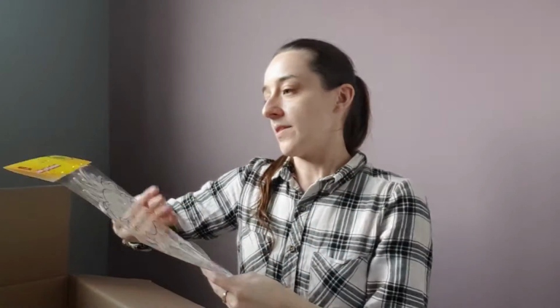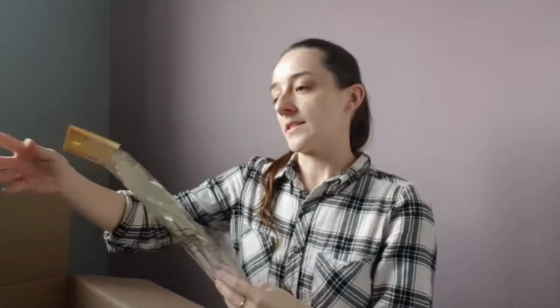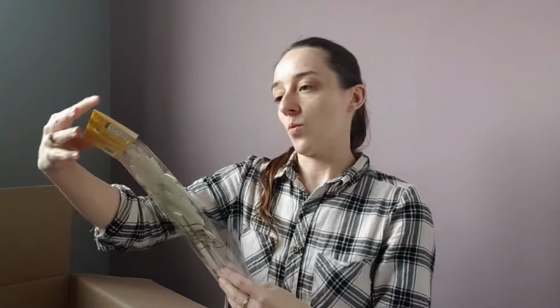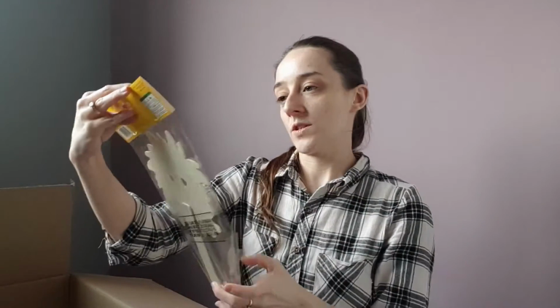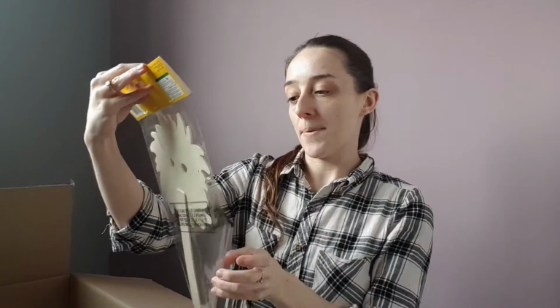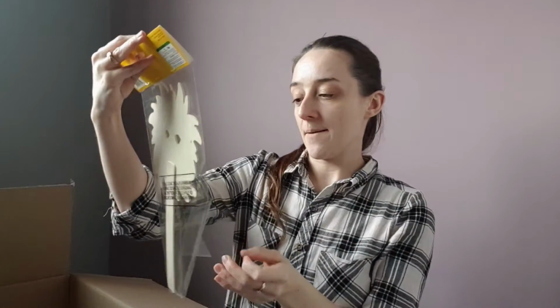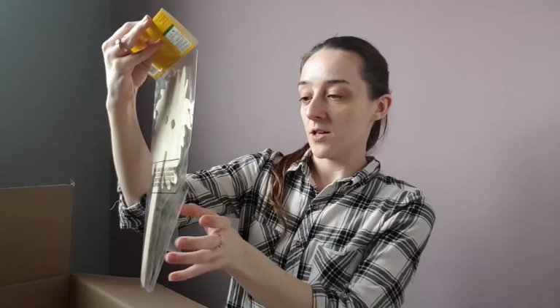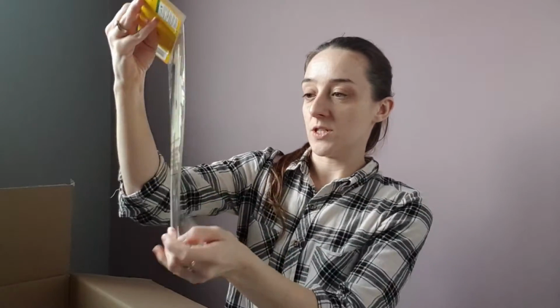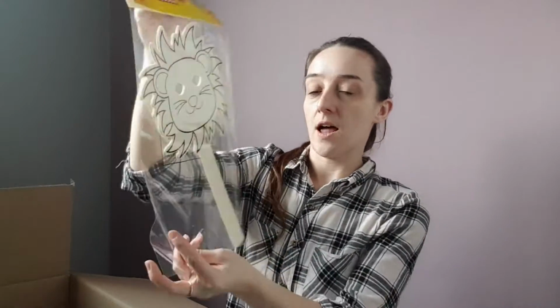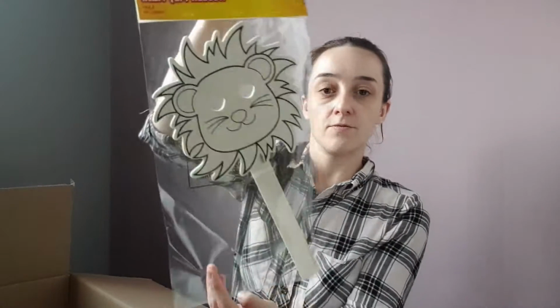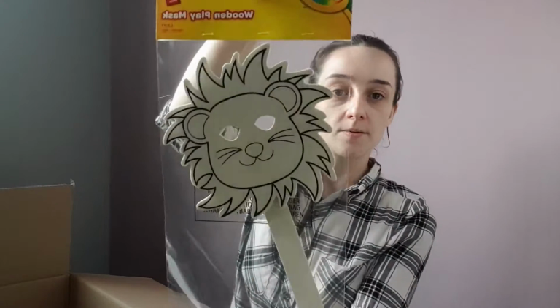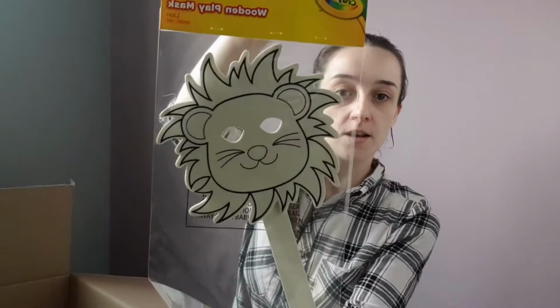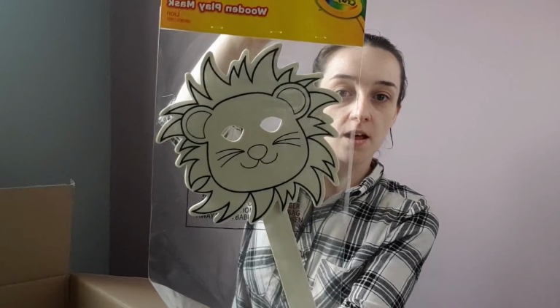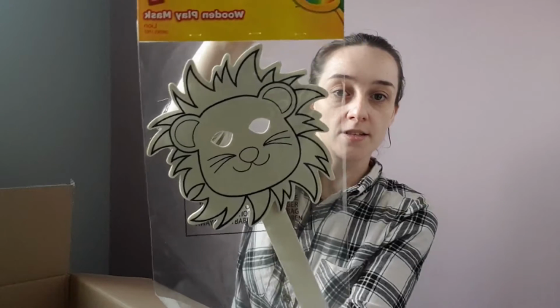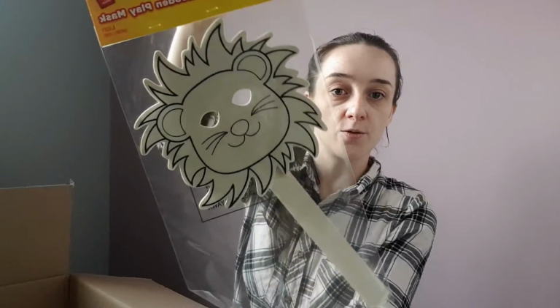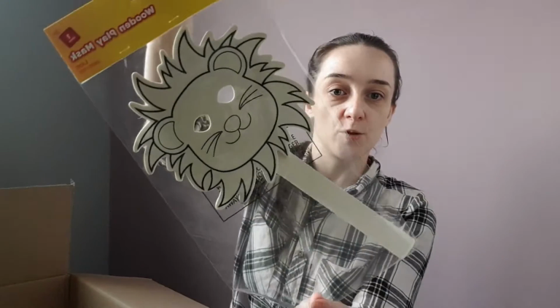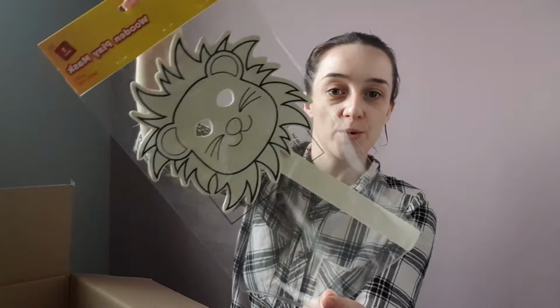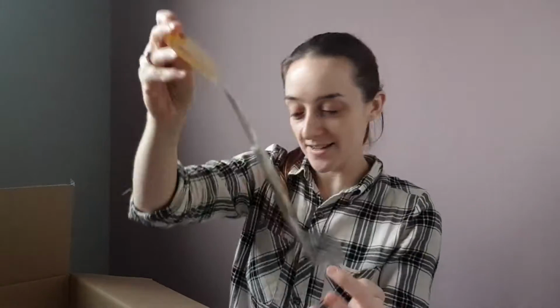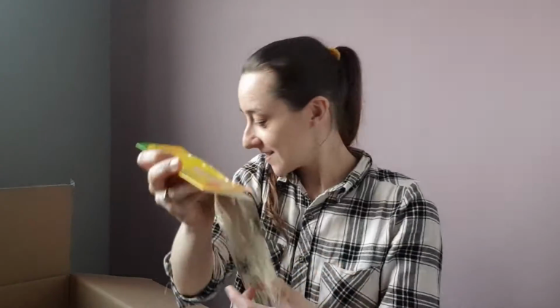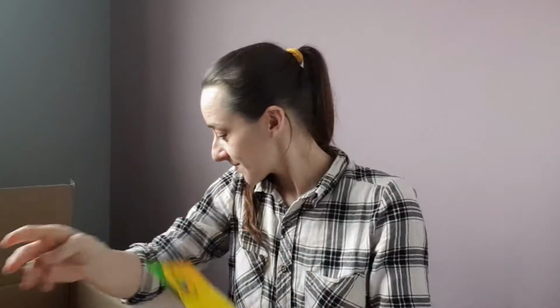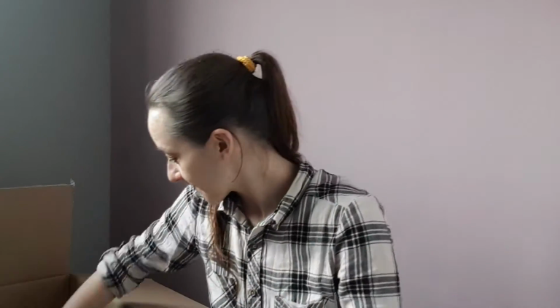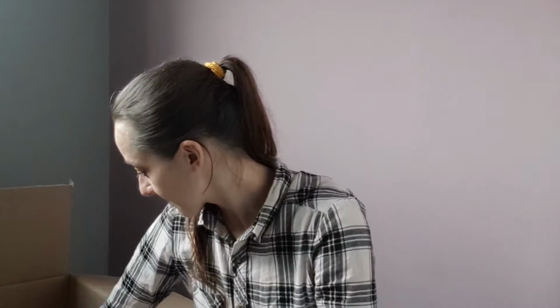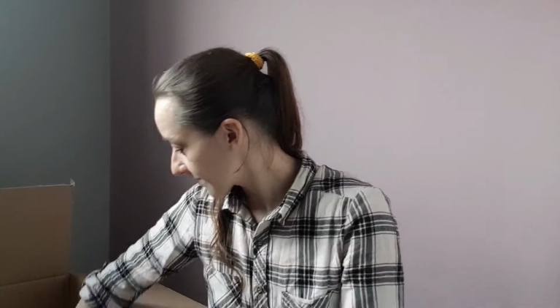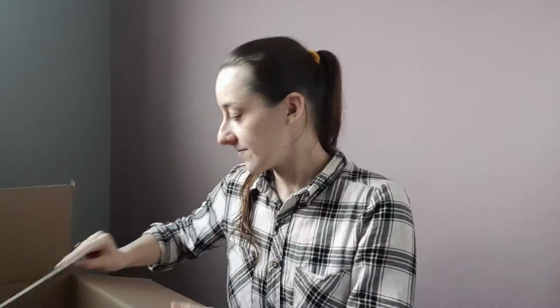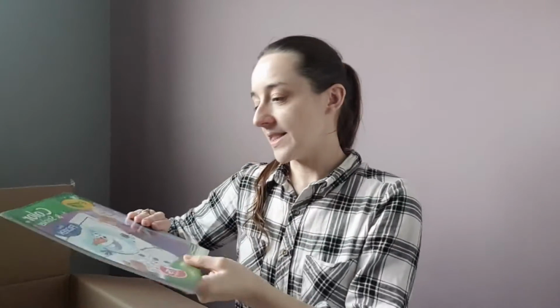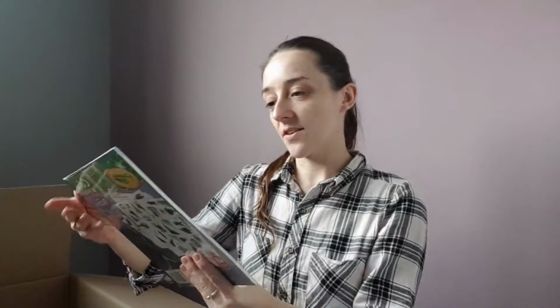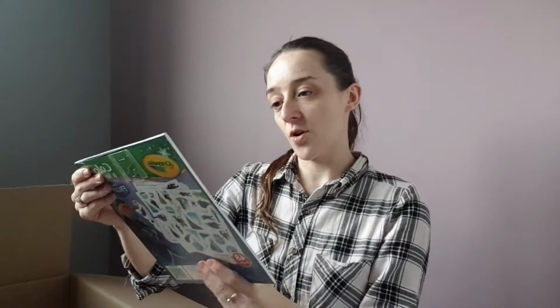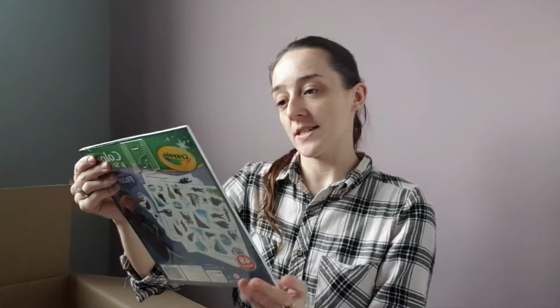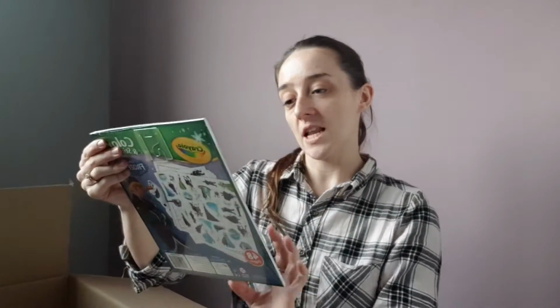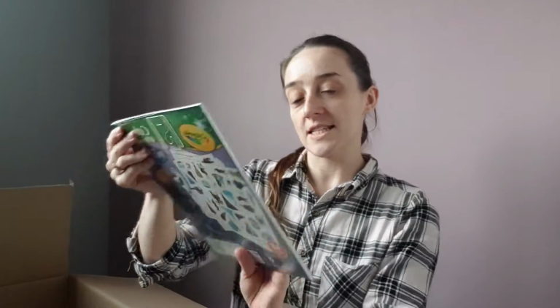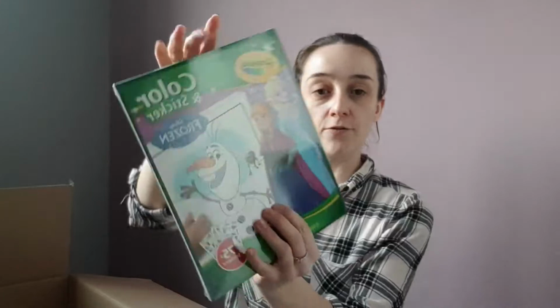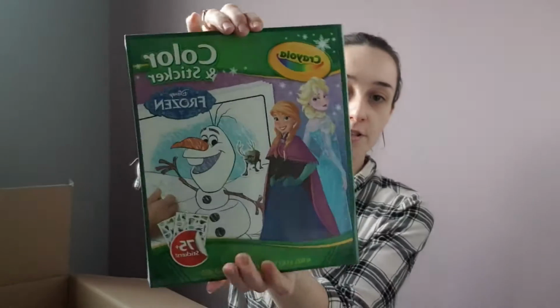There's also this wooden play mask which is a lion — Rose absolutely loves lions so I thought this was brilliant. The next item I got is a color and sticker Frozen set.